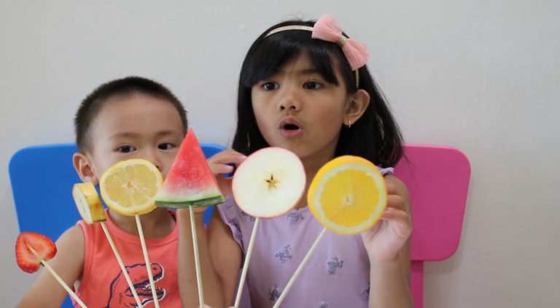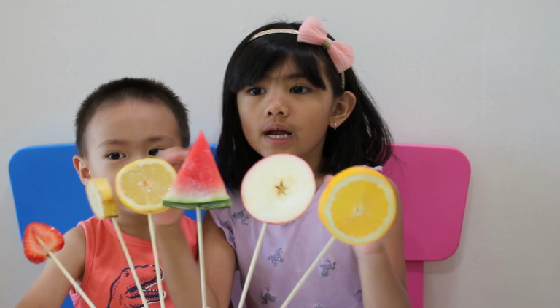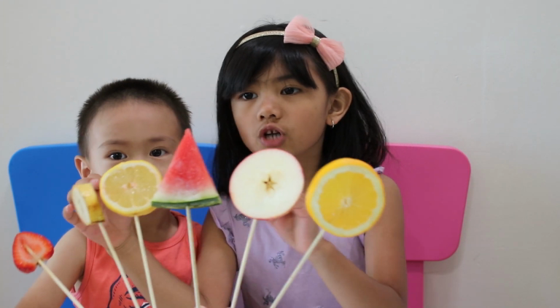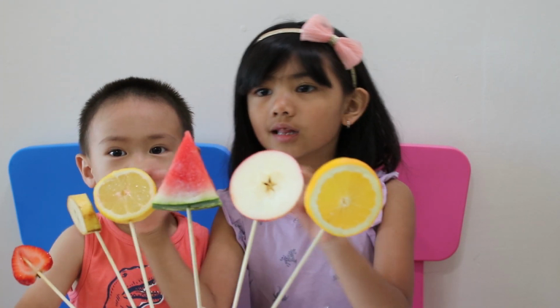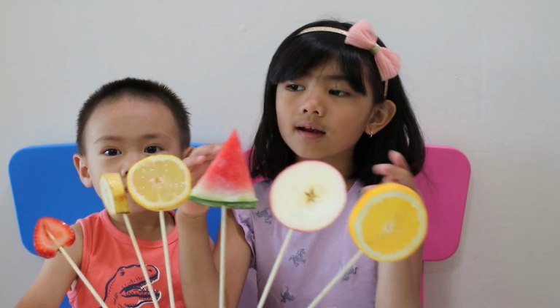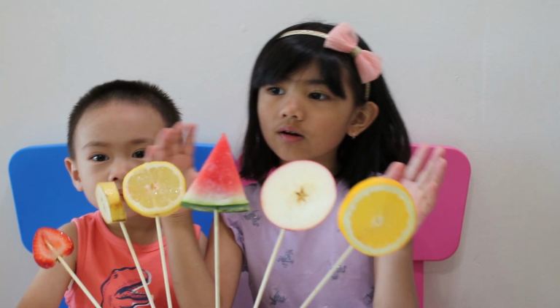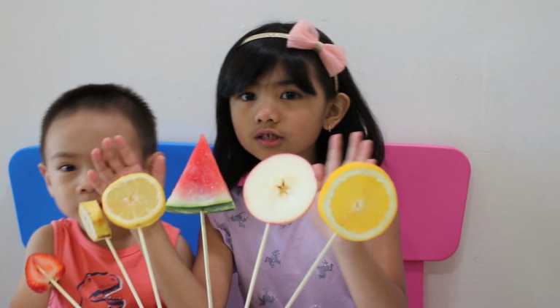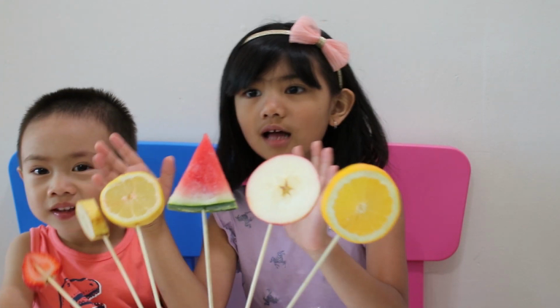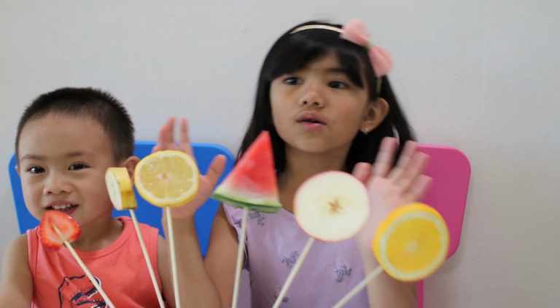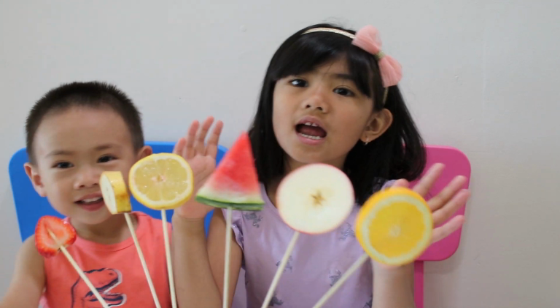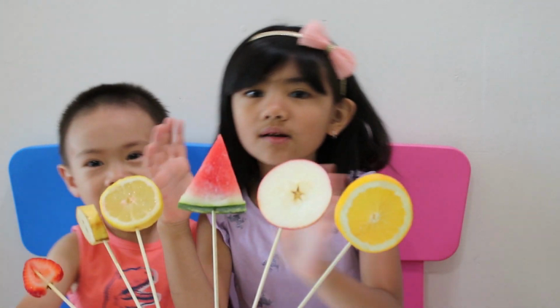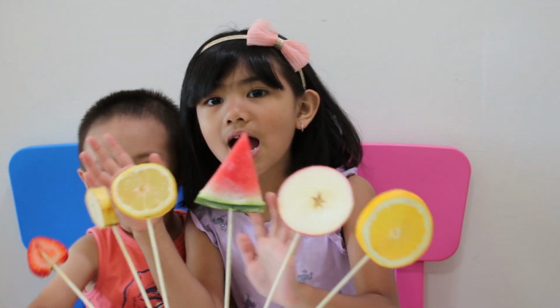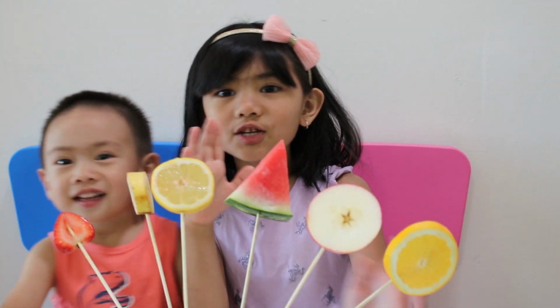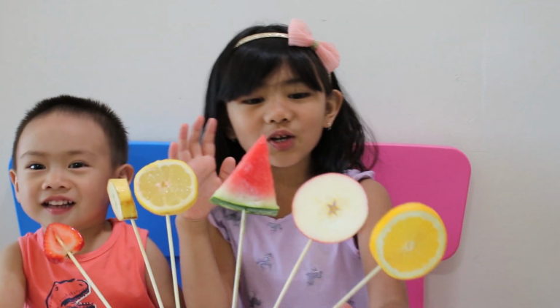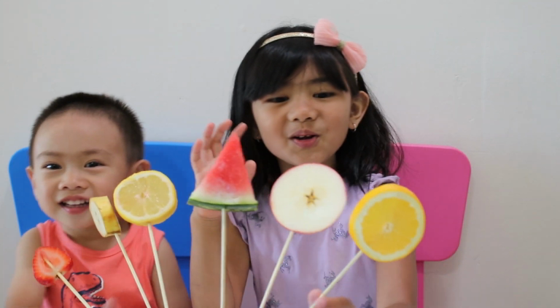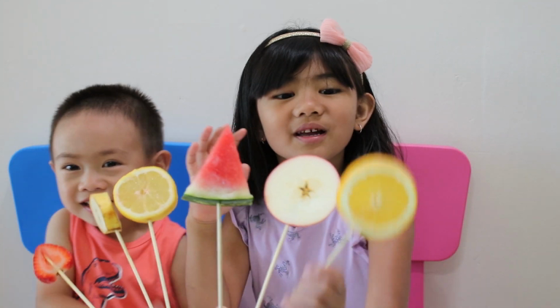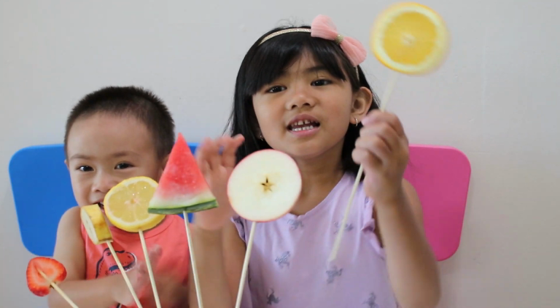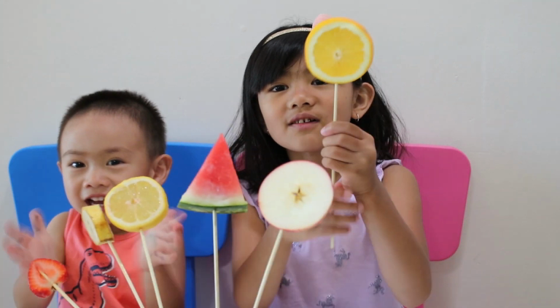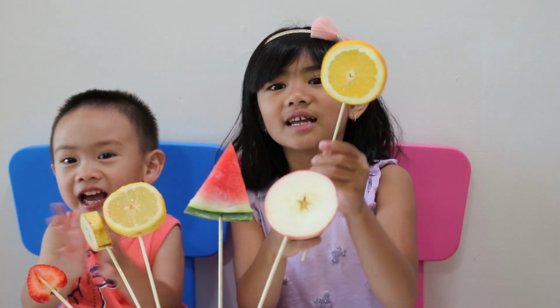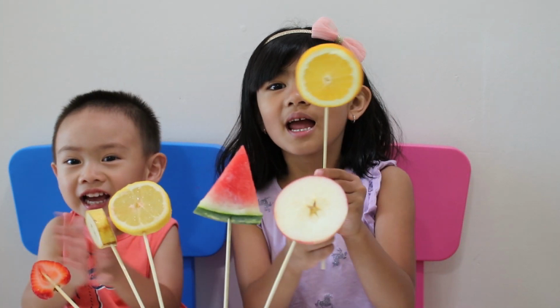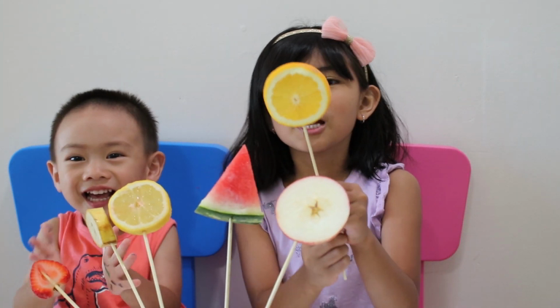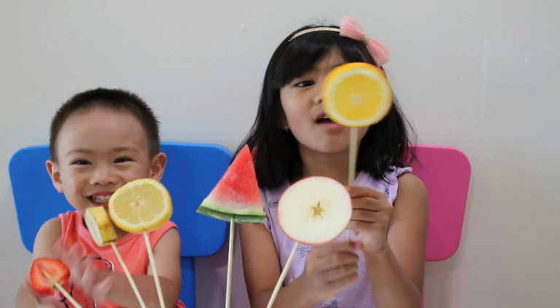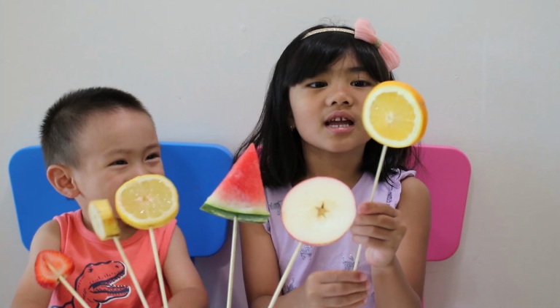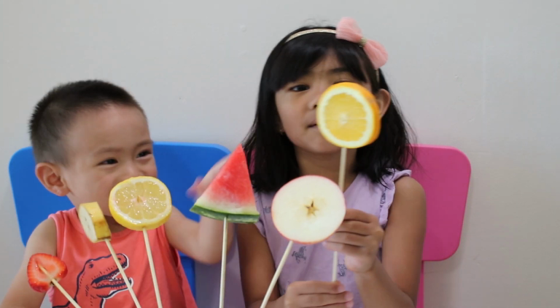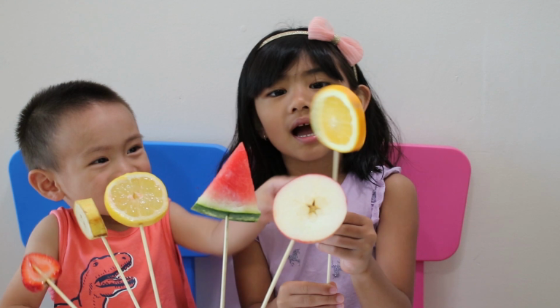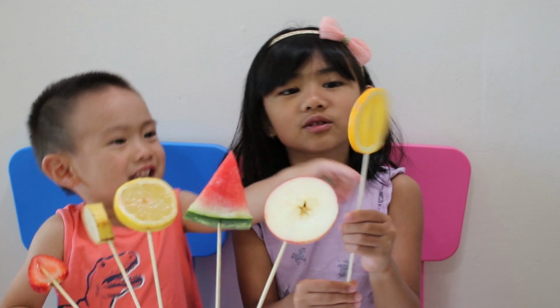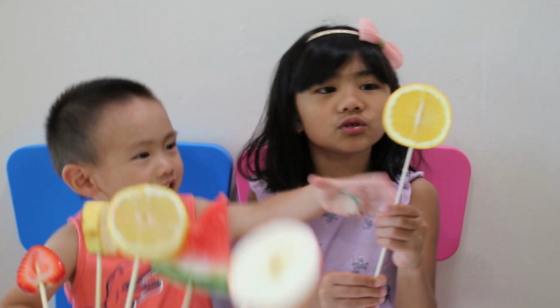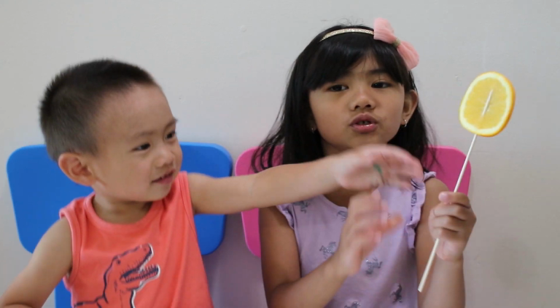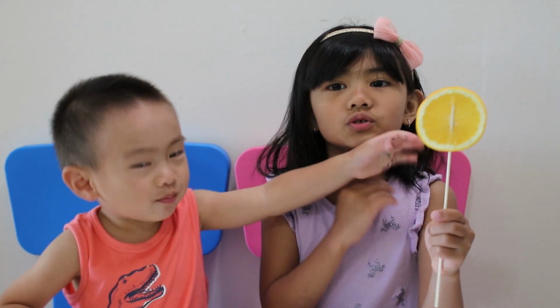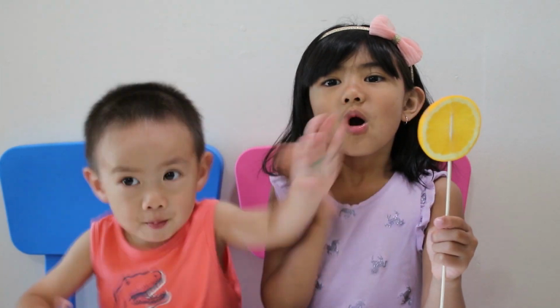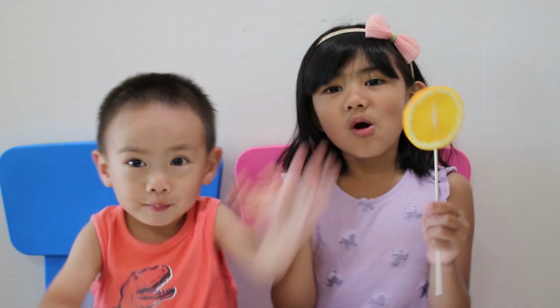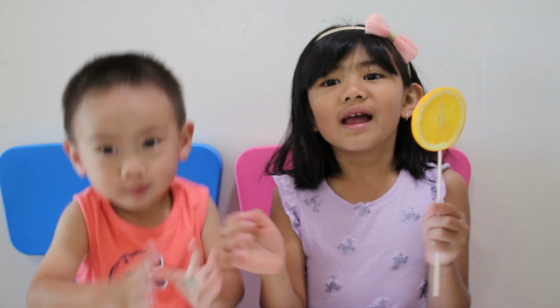Orange color, orange color, where are you? Here I am, here I am, how do you do? Orange!